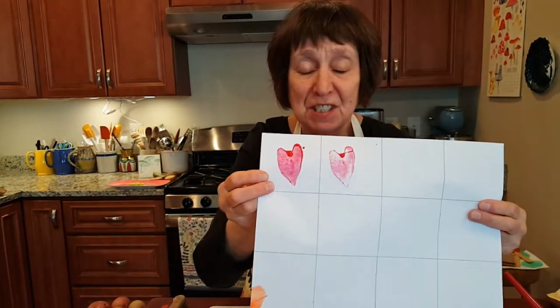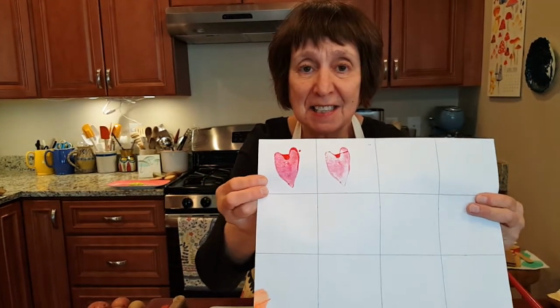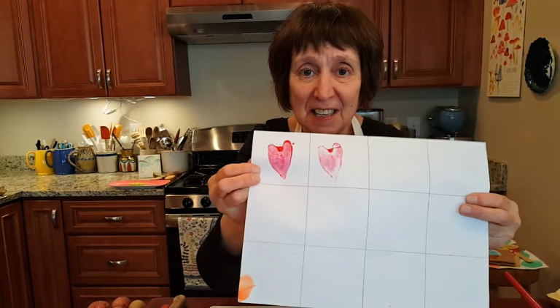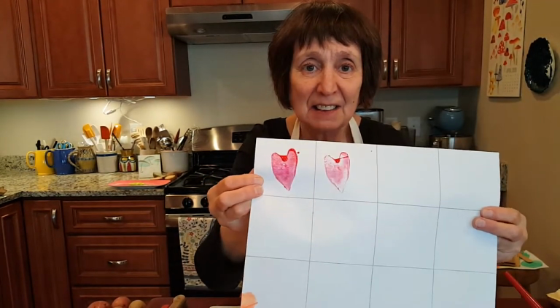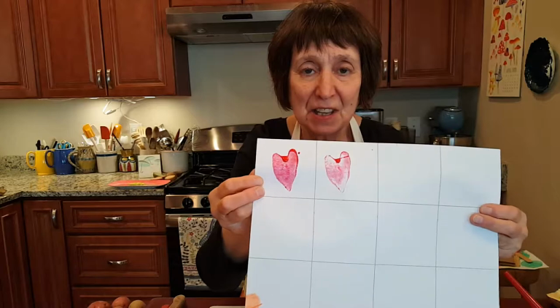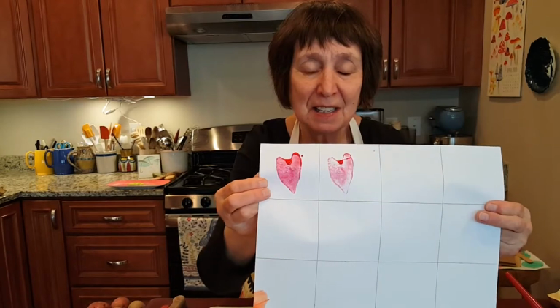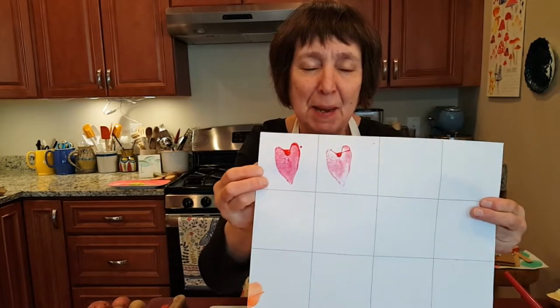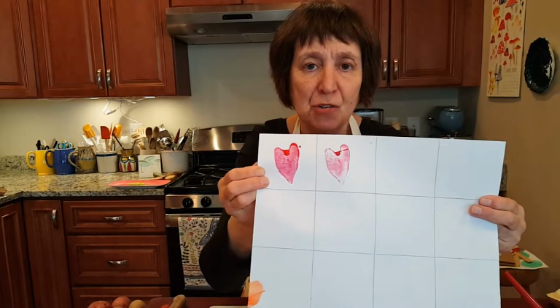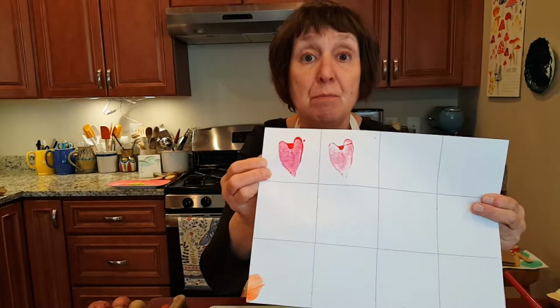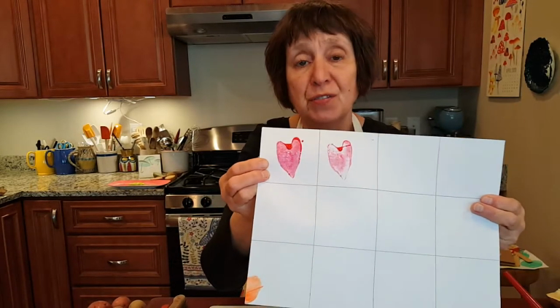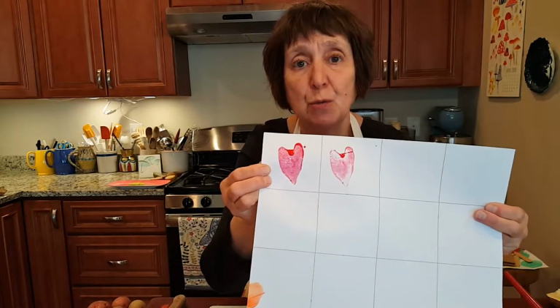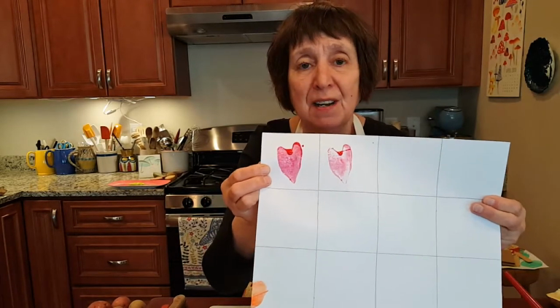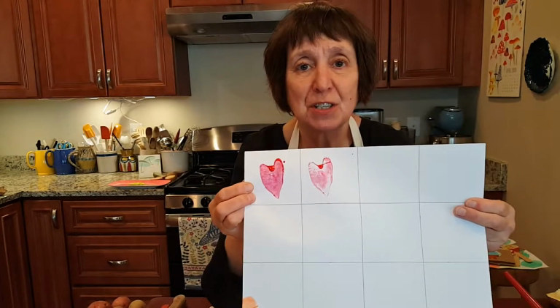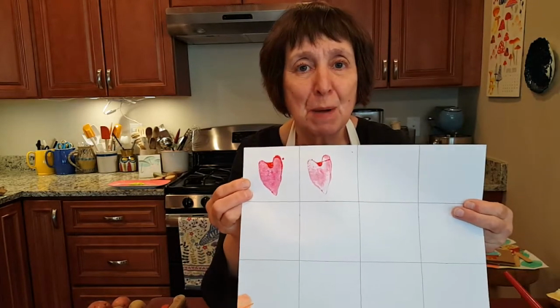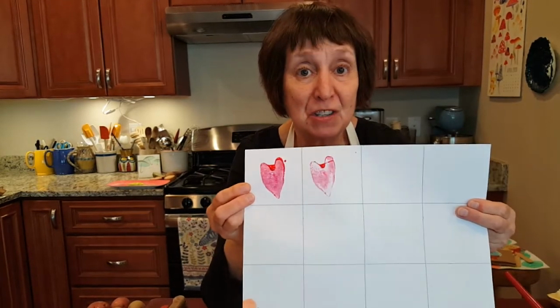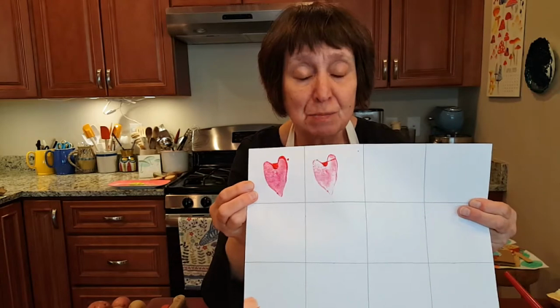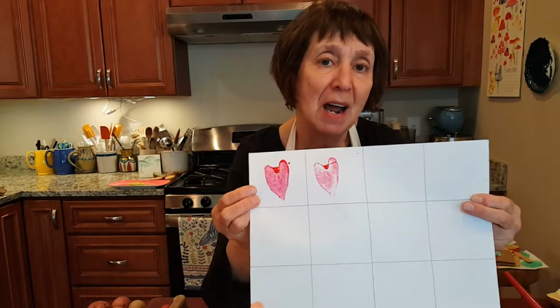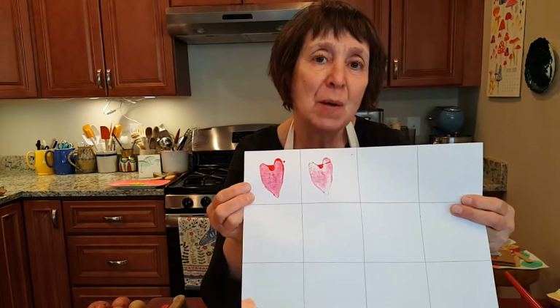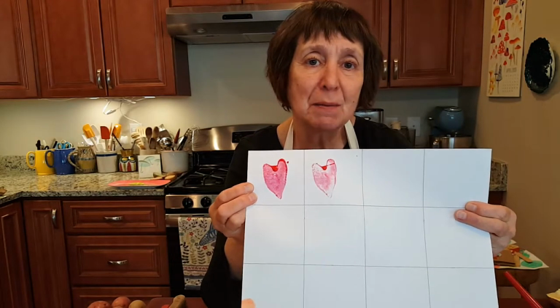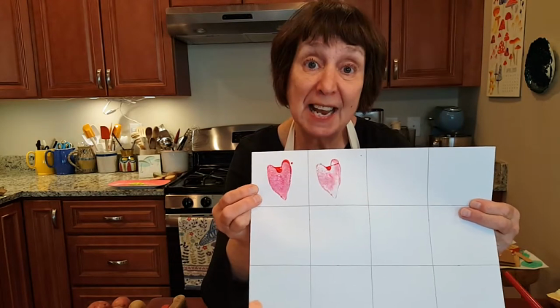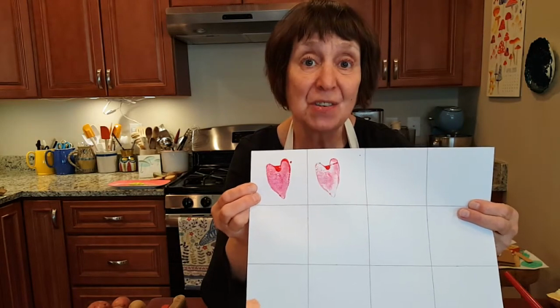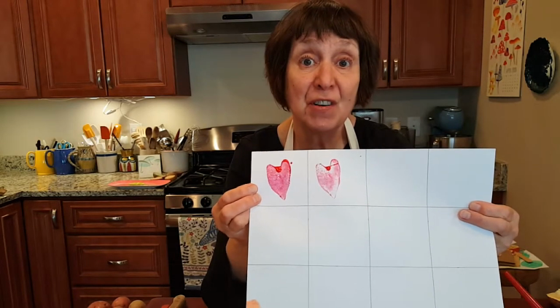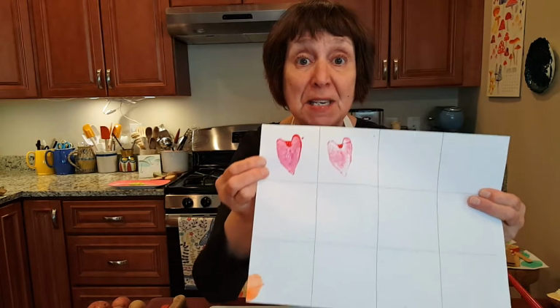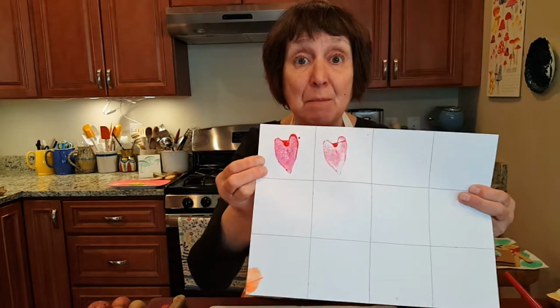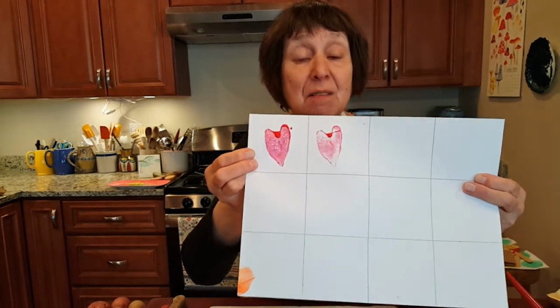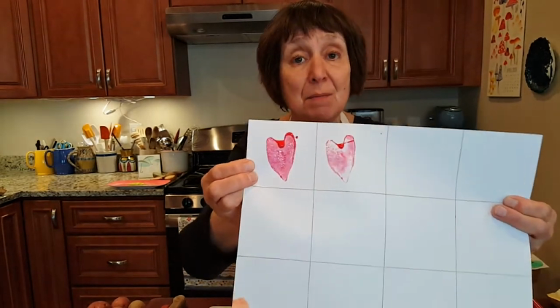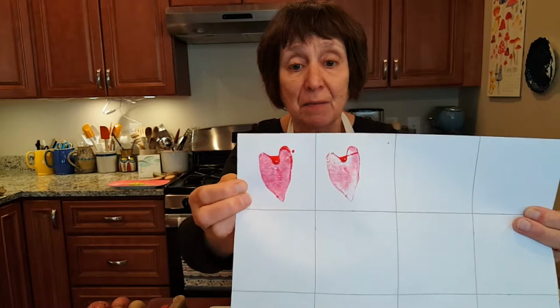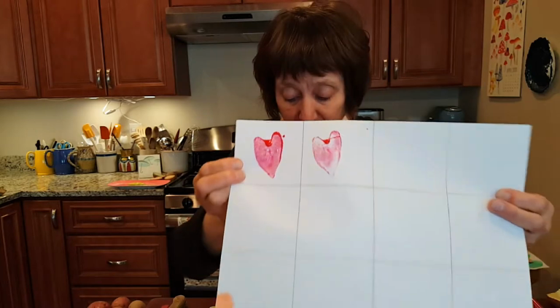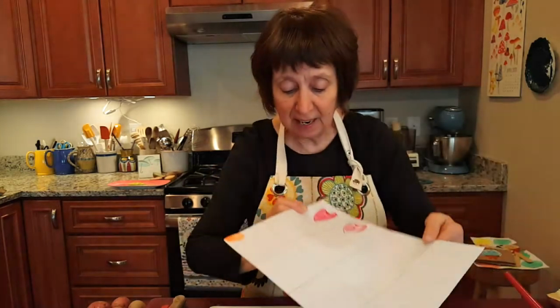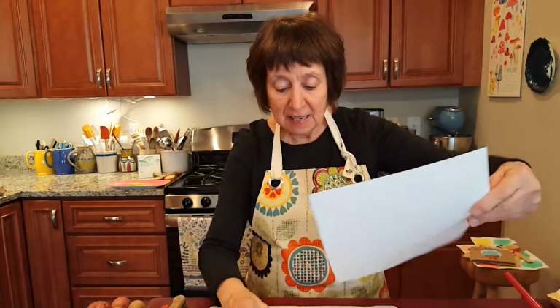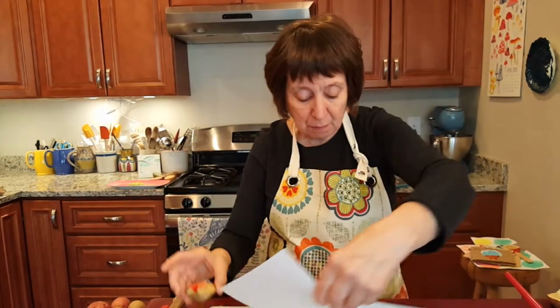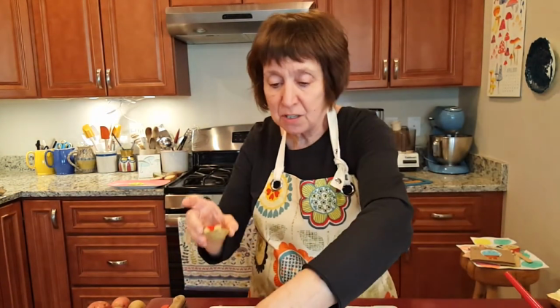Potato prints aren't perfect — that's part of their charm. They show you the surface of the potato, and you get haphazard mistakes that I like to think can be made into beautiful oops, which is a book by Barney Salzberg about how when you make mistakes you can often remedy them and make something lovely.